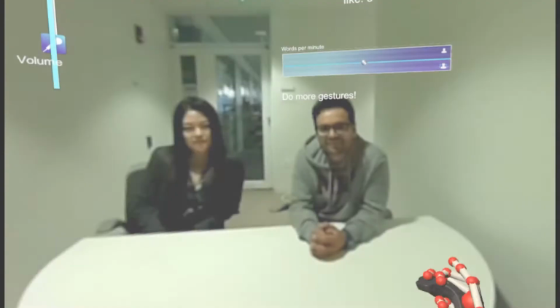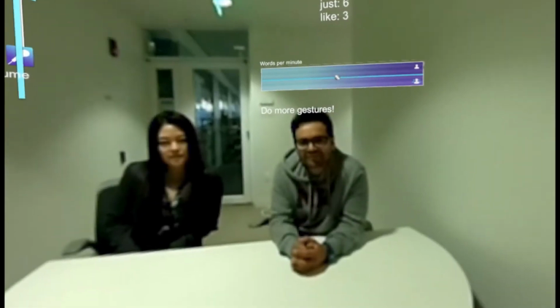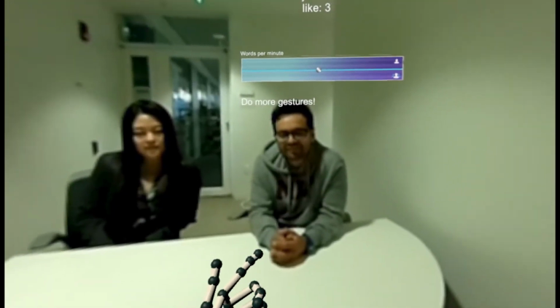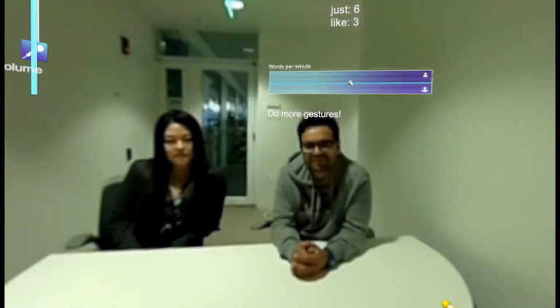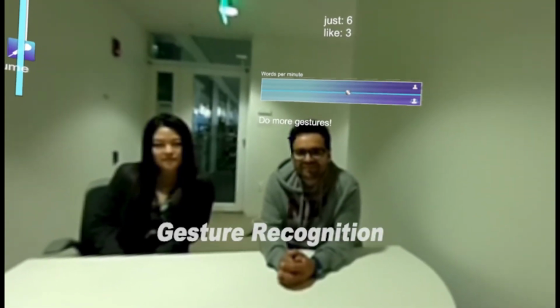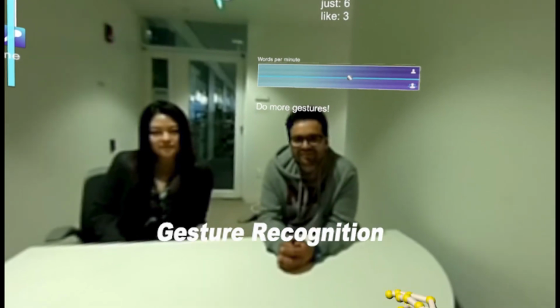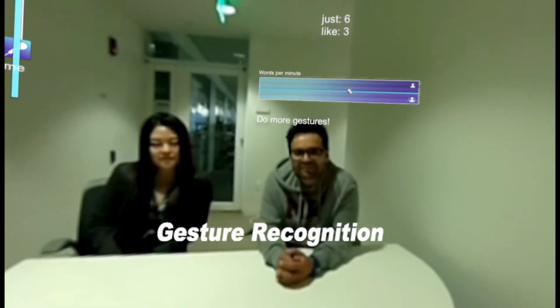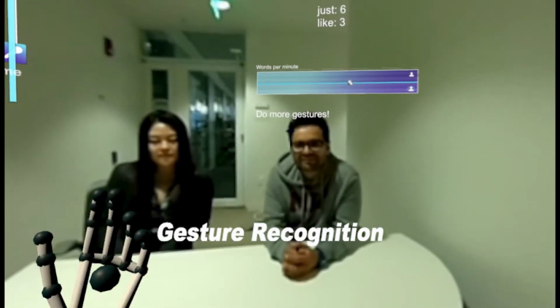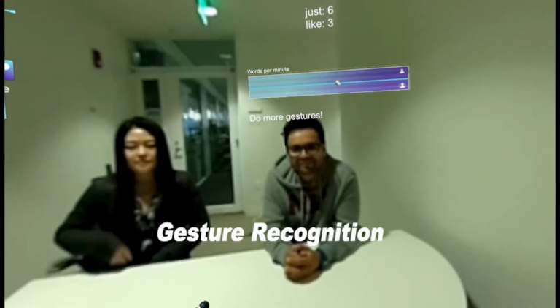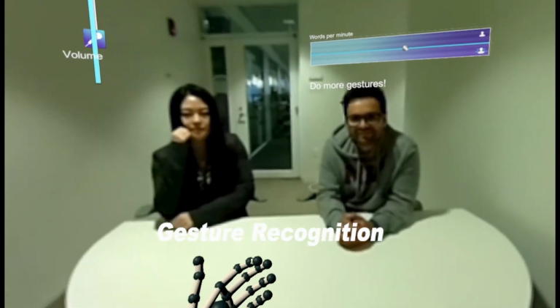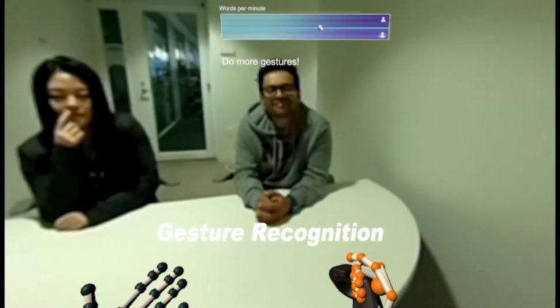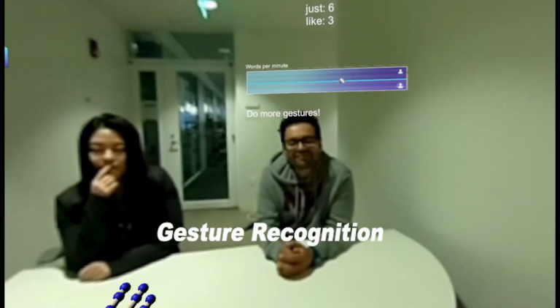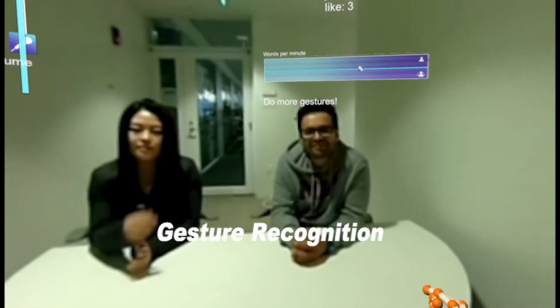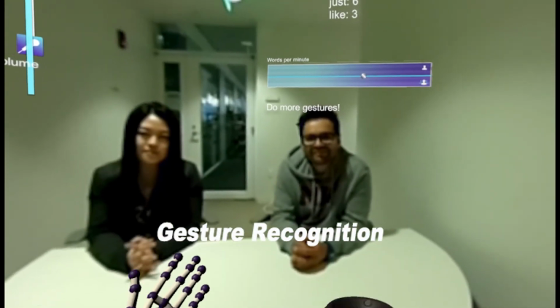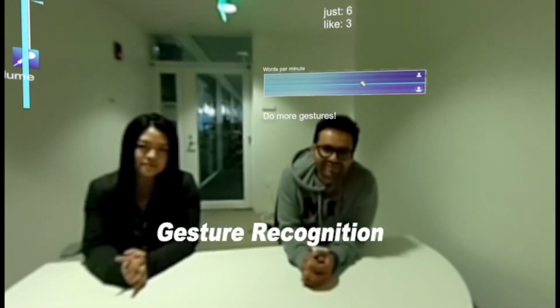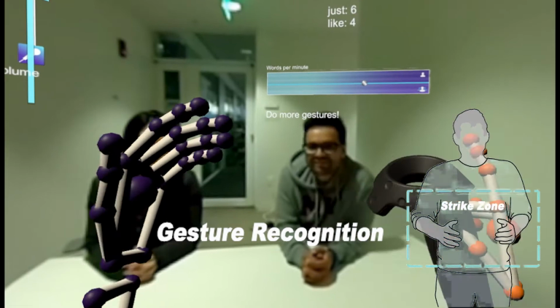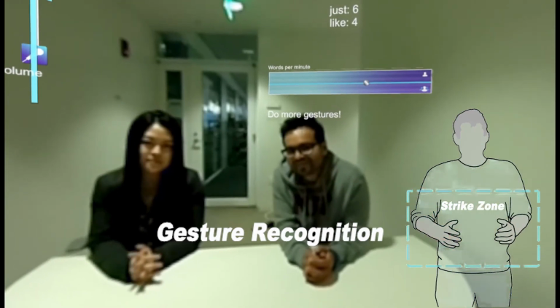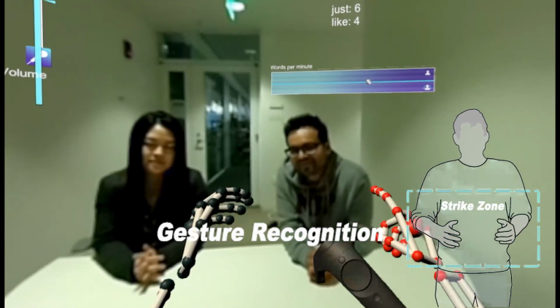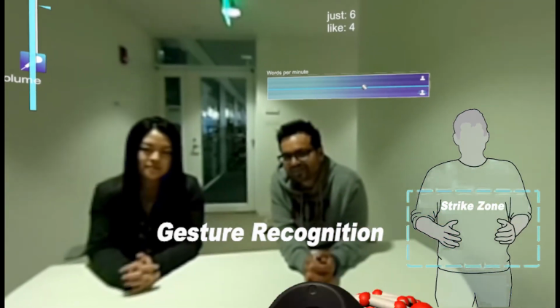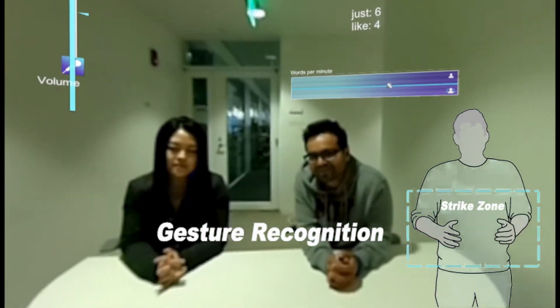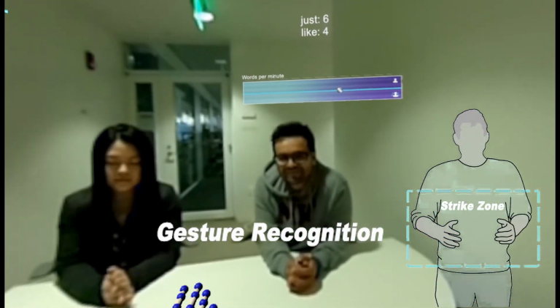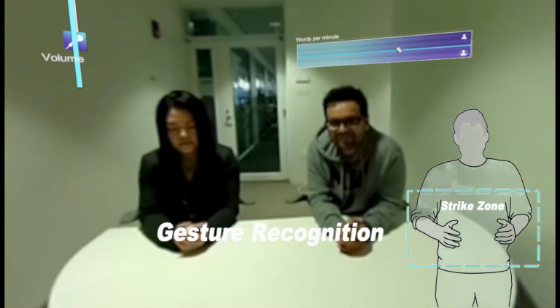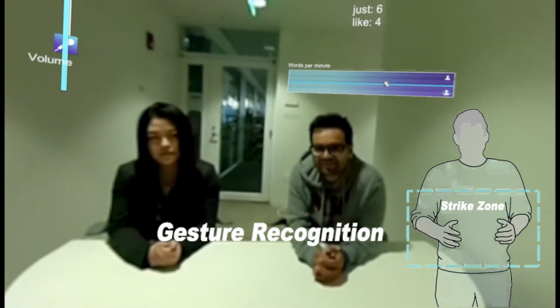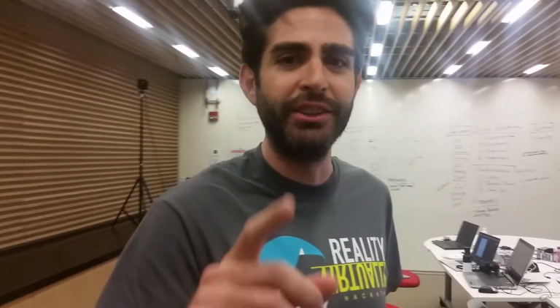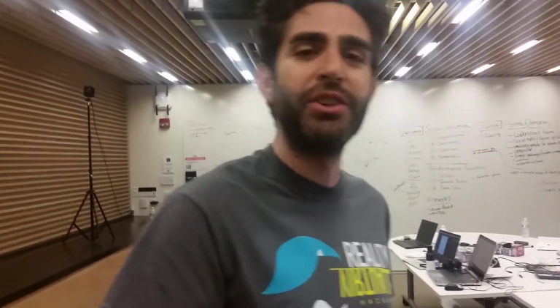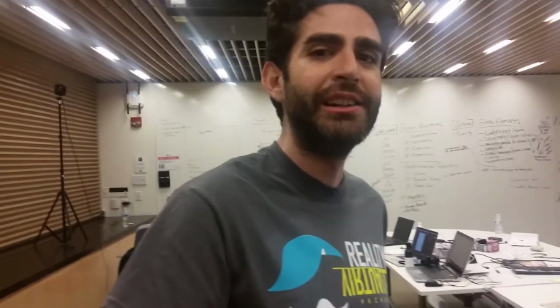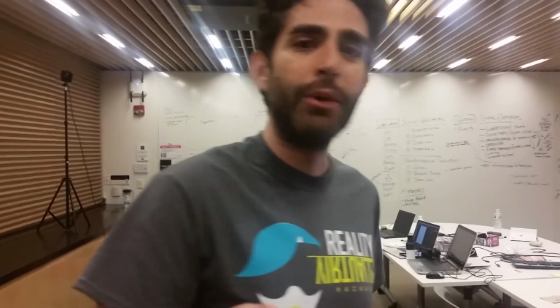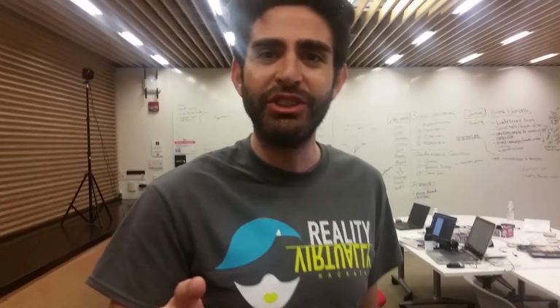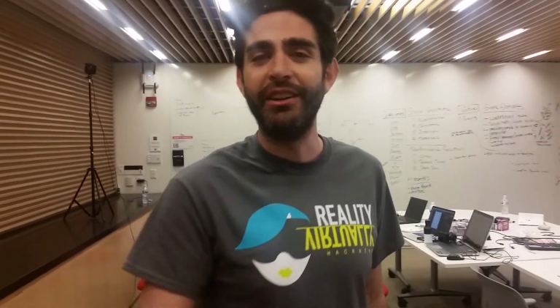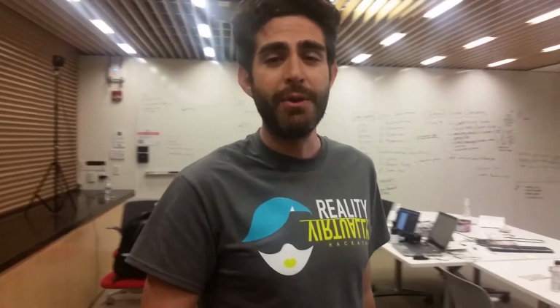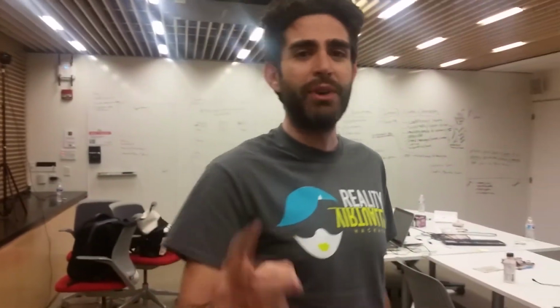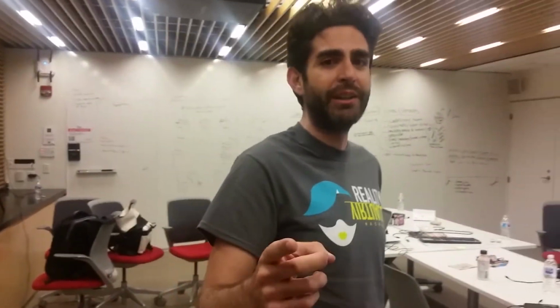TED Talks have shown that the best speeches have 26 gestures per minute, and you have to do these gestures in your strike zone. Using Leap Motion detection, we capture whether you're doing your gestures correctly, and we make sure that you're going to become a master public speaker.